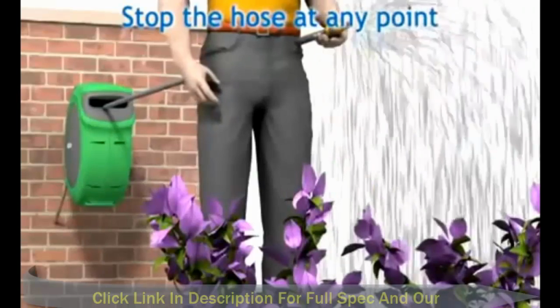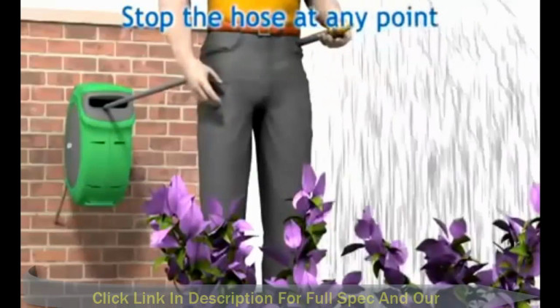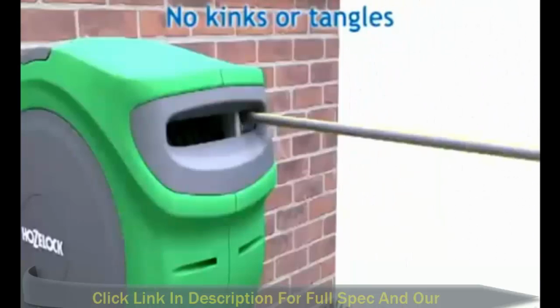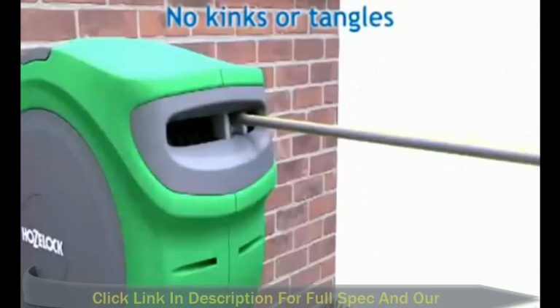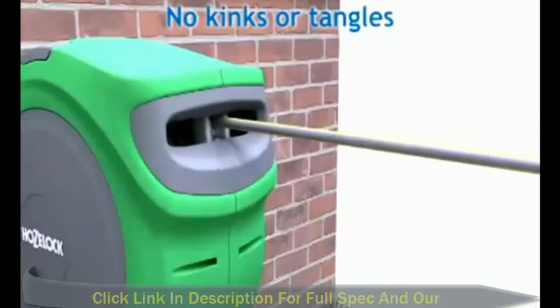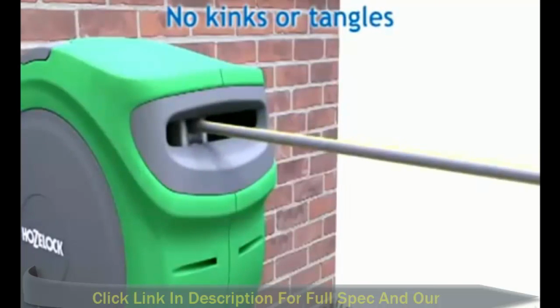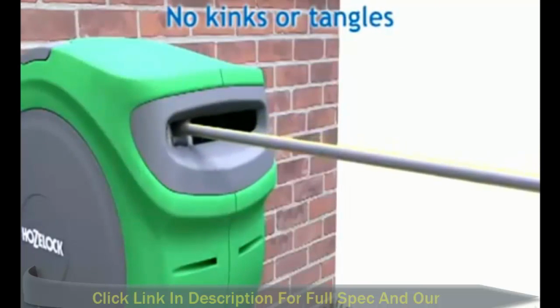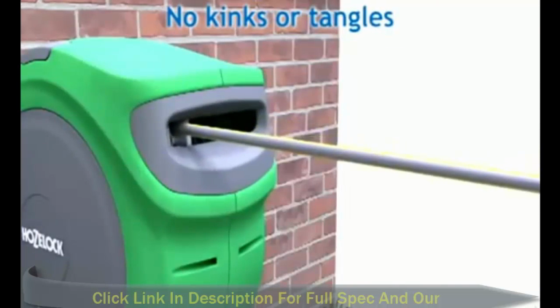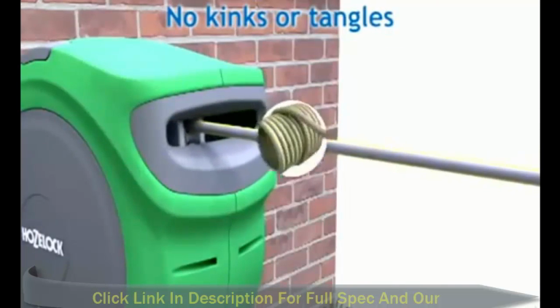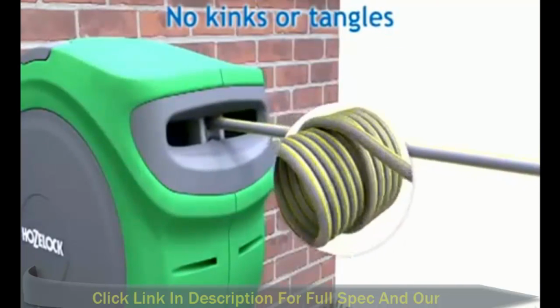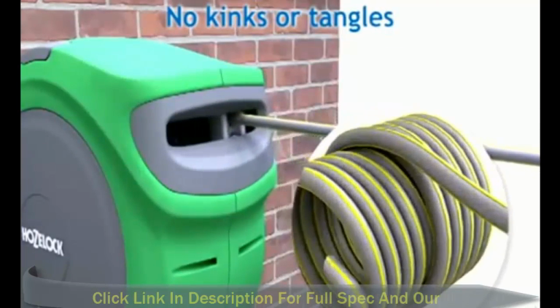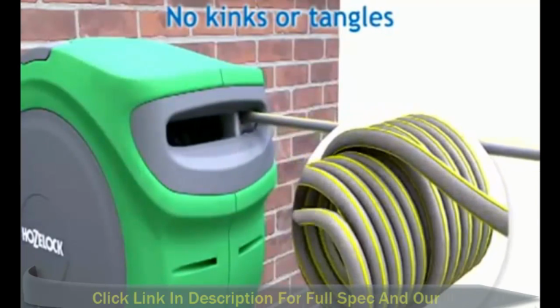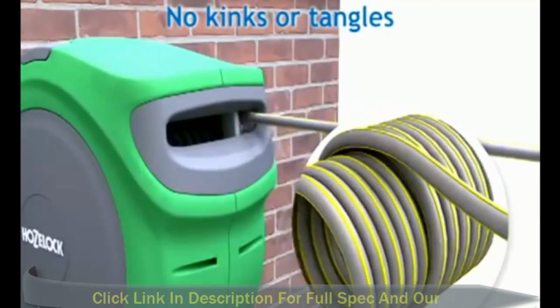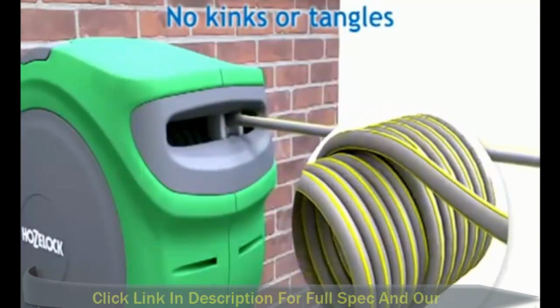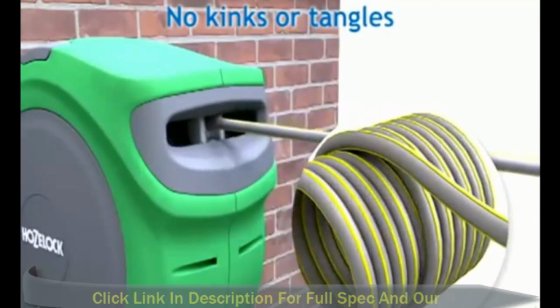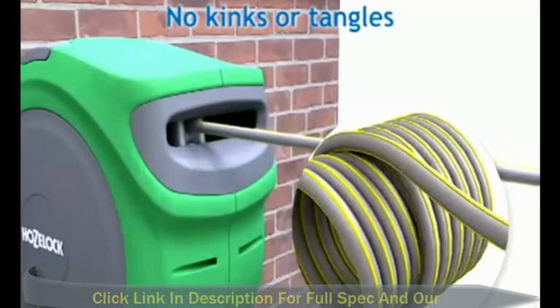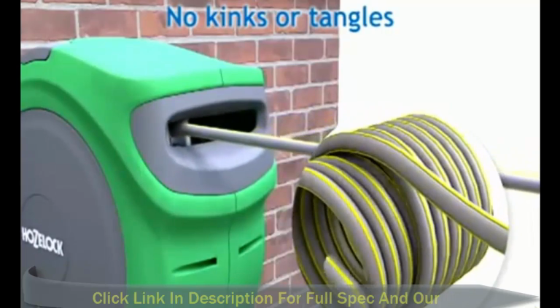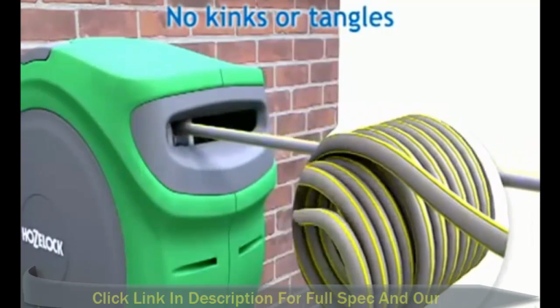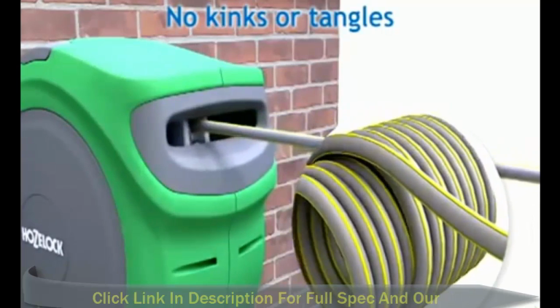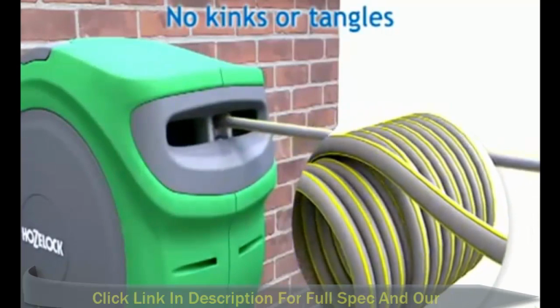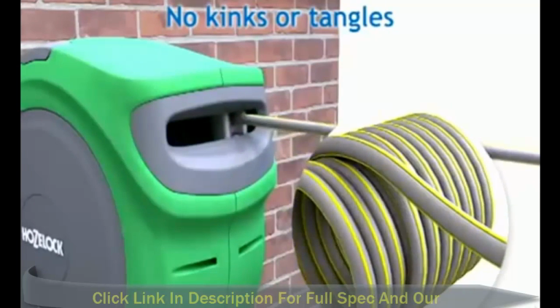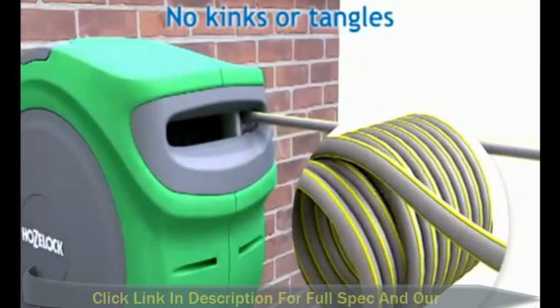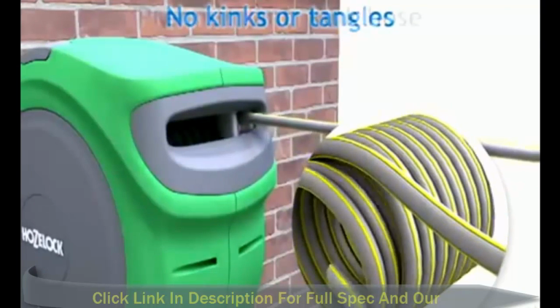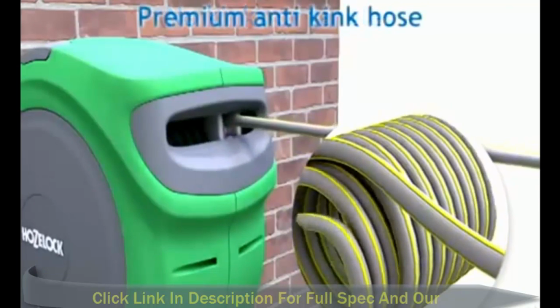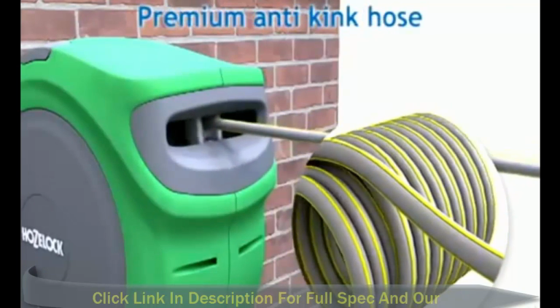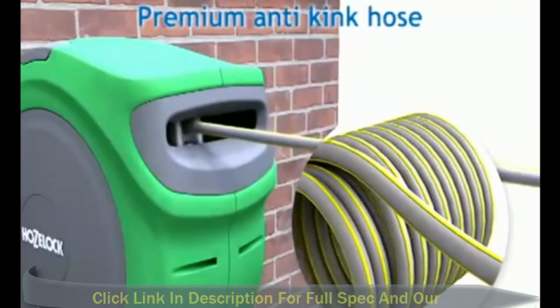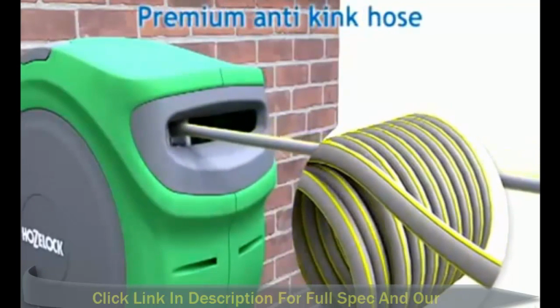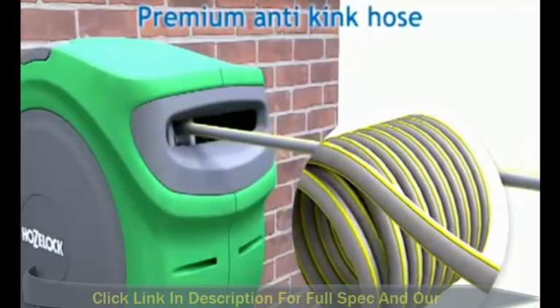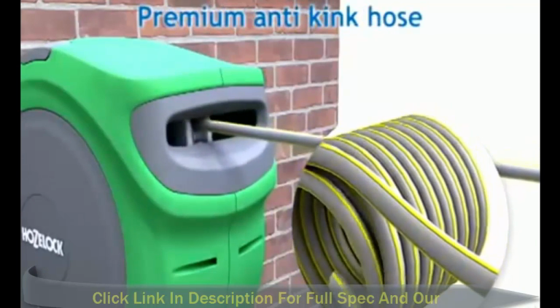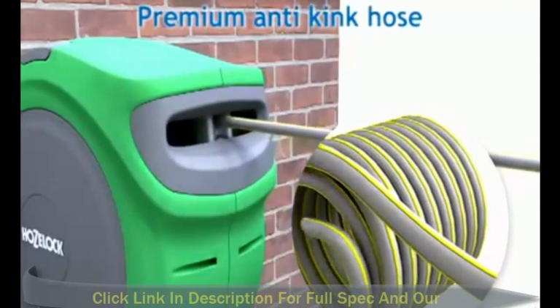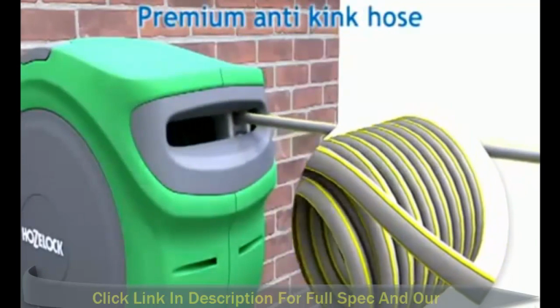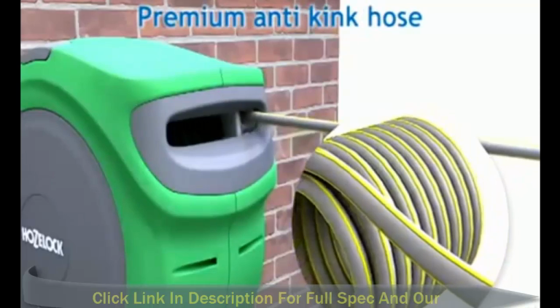The AutoReels ensure that the hose is guided back with no kinks or tangles and keeps your hands clean. All AutoReels come with premium anti-kink hose.